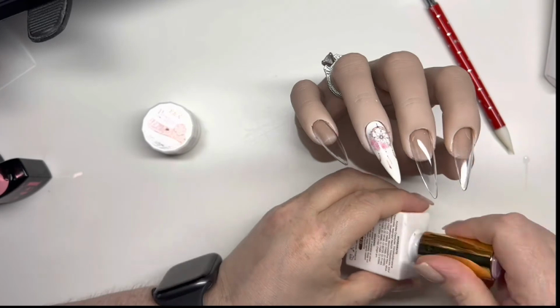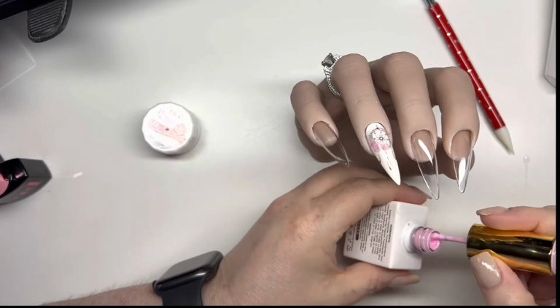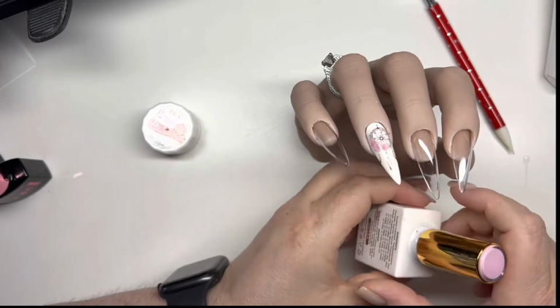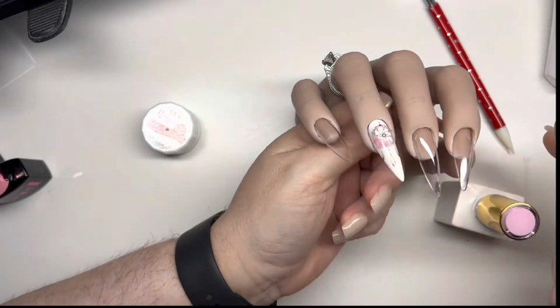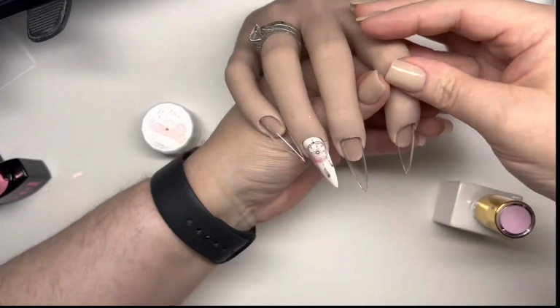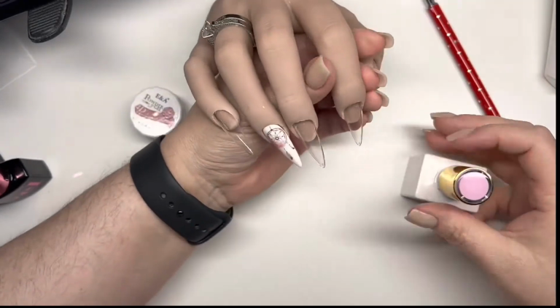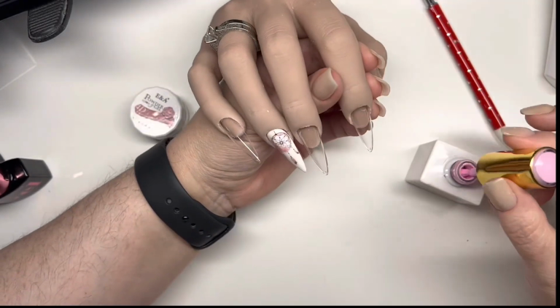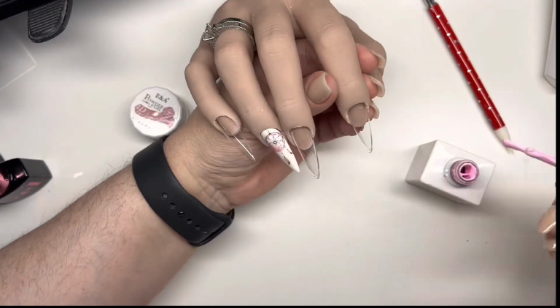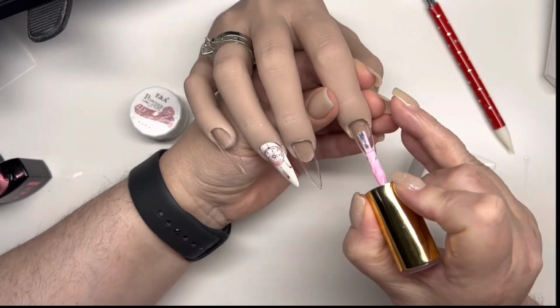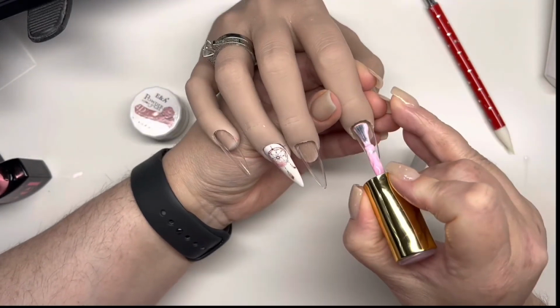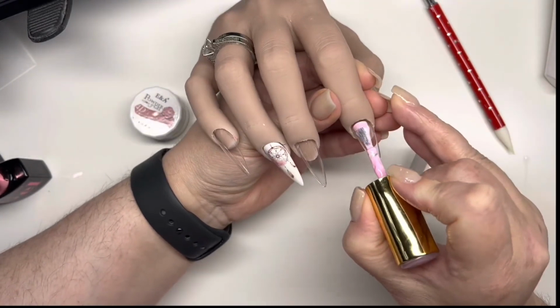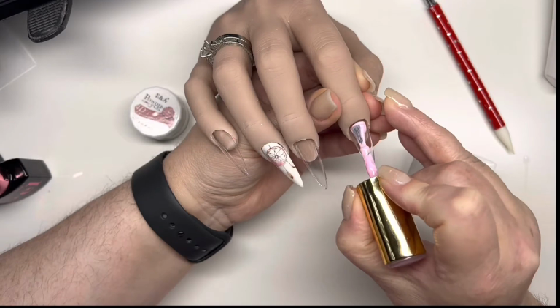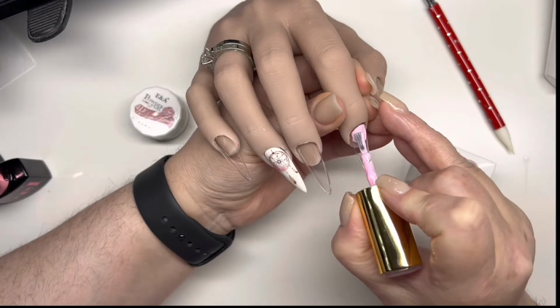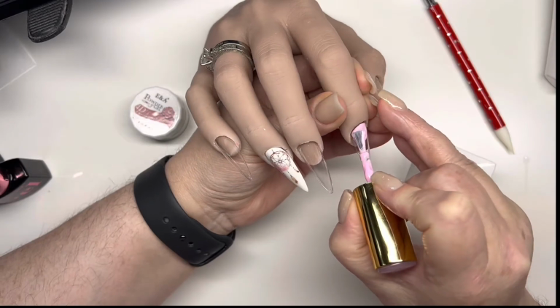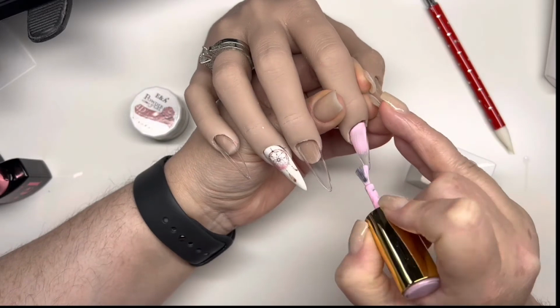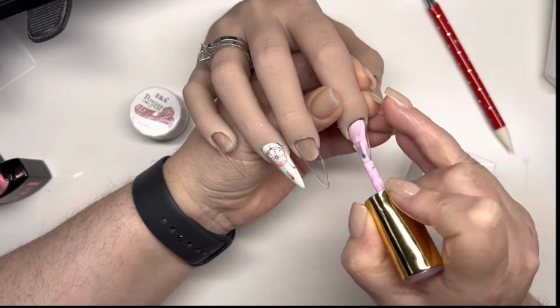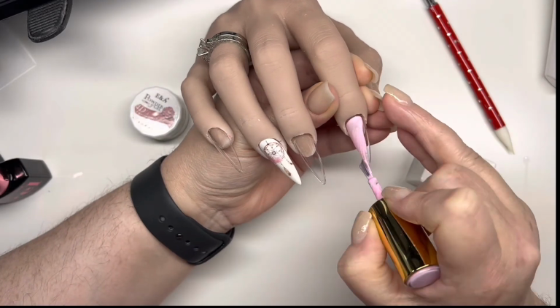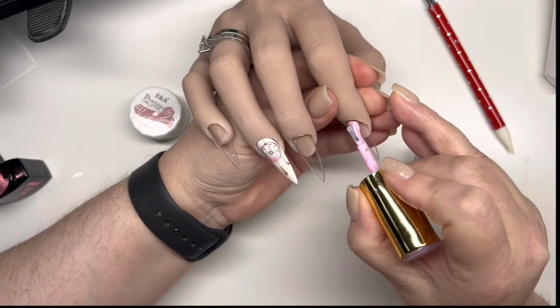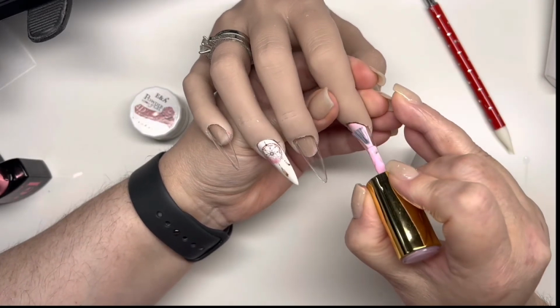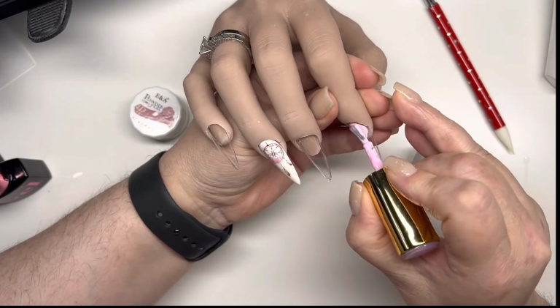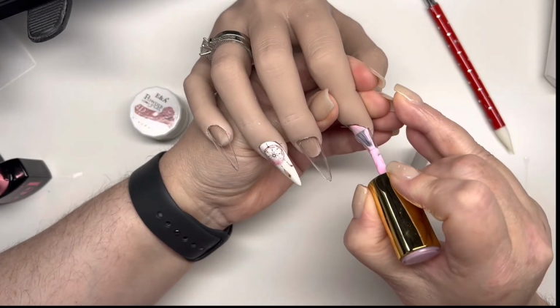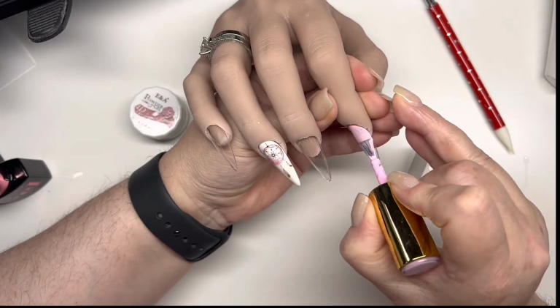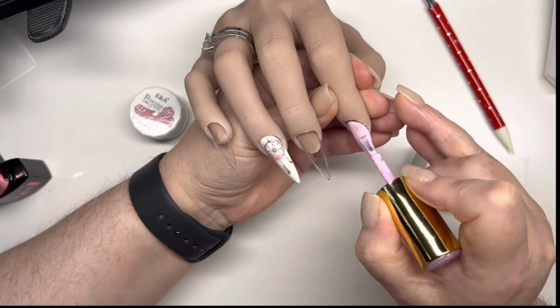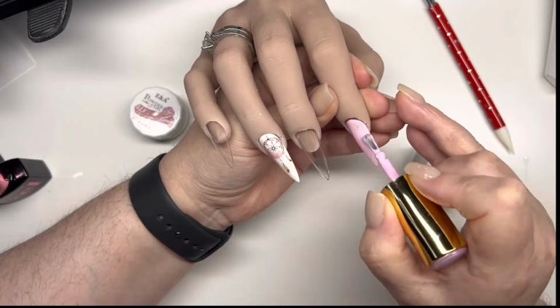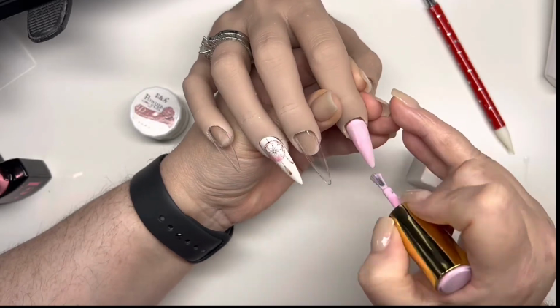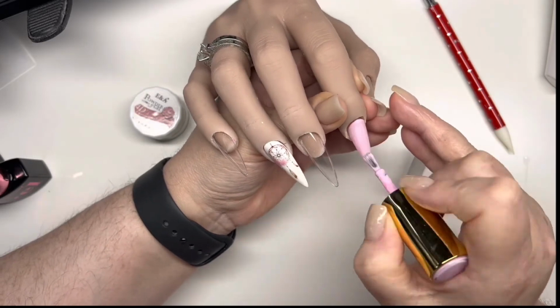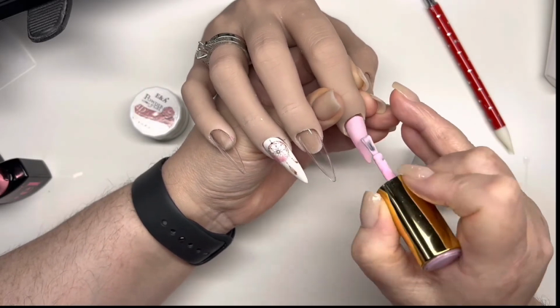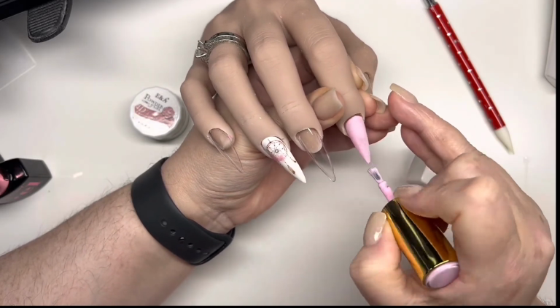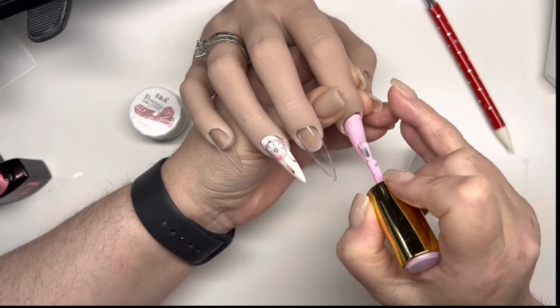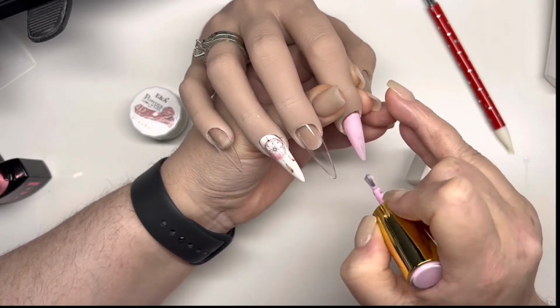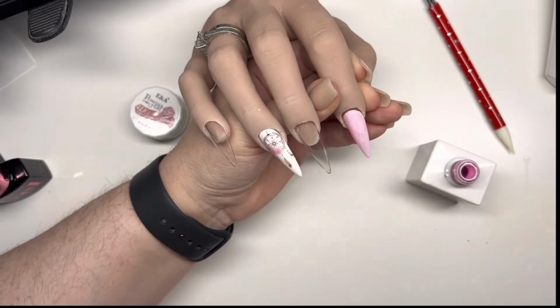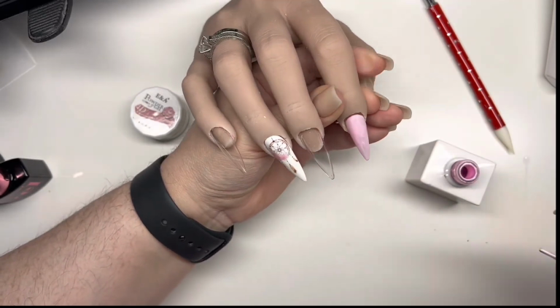Now we're going to do the rest of the nails in pink. I'm going to do two coats of this pink on the rest of the nails and cure this in the big lamp, because obviously there are four nails.